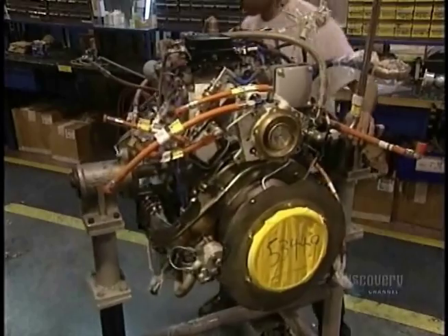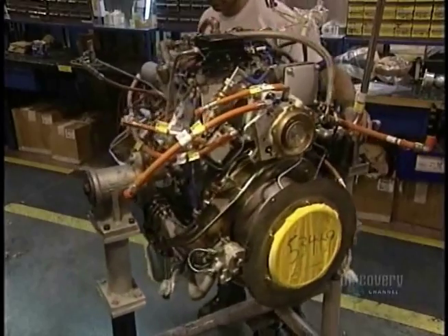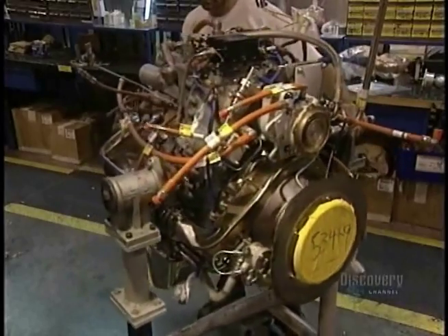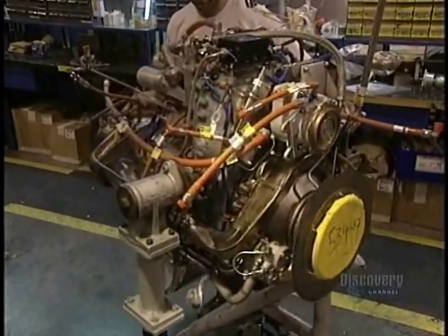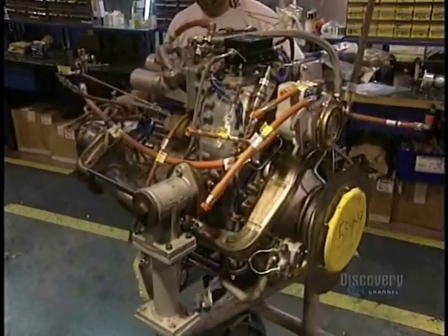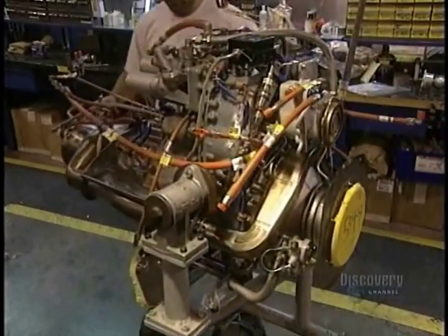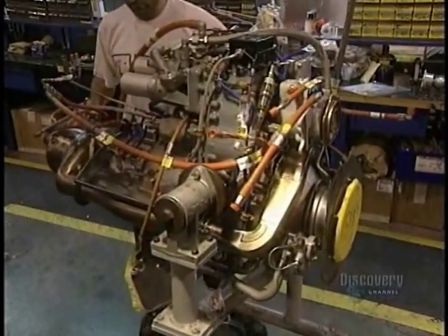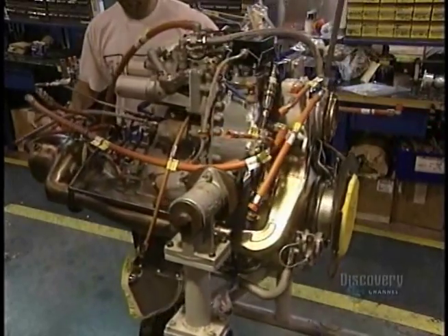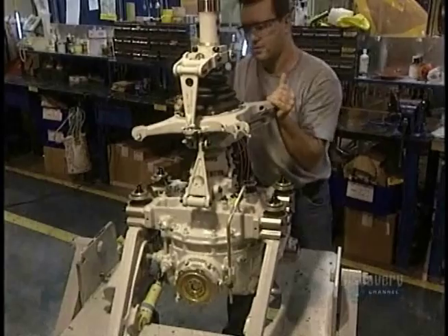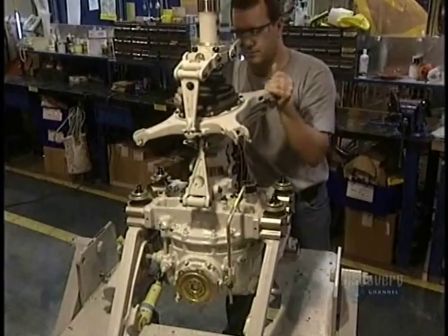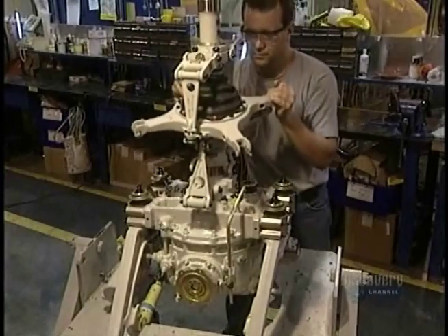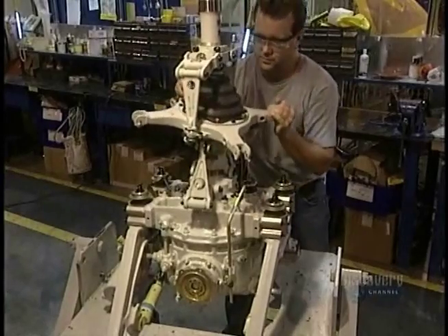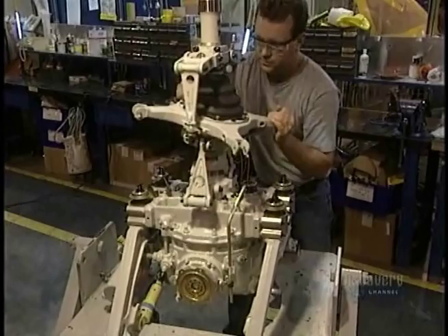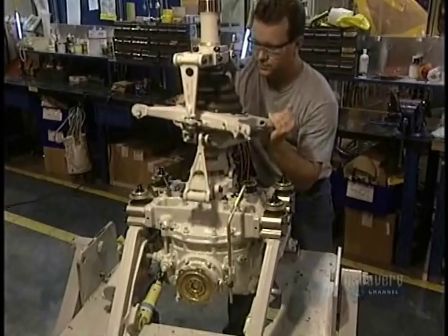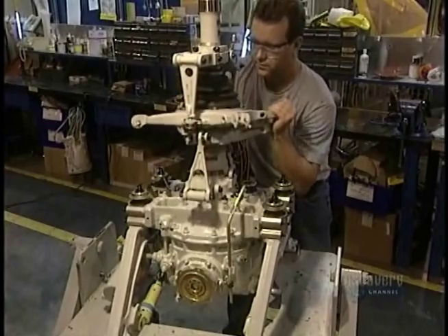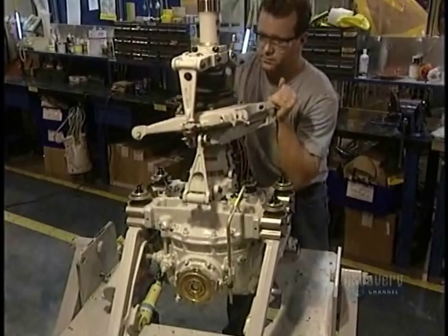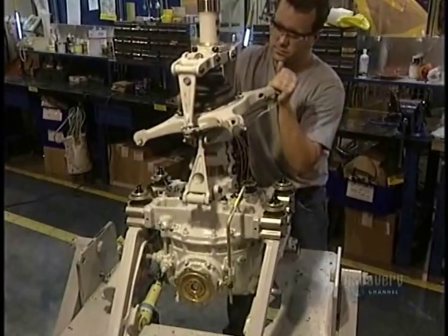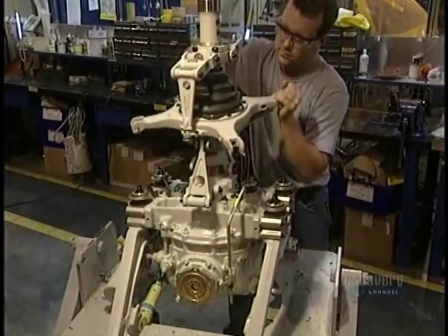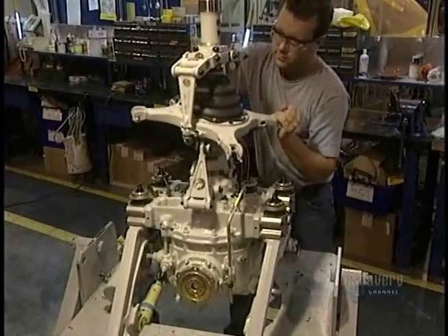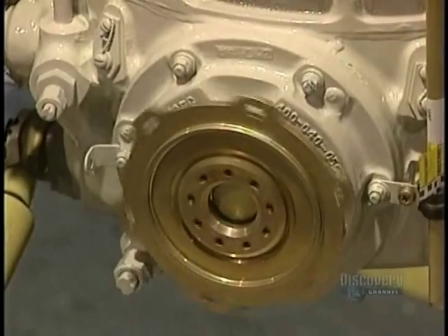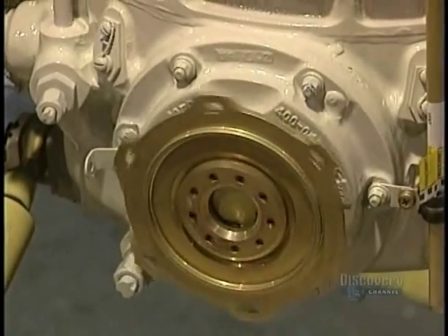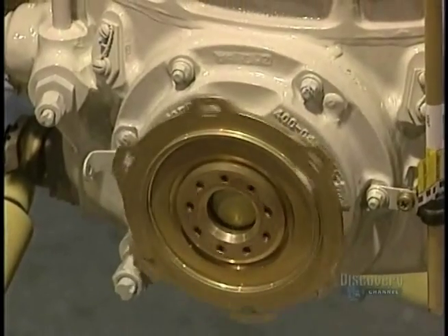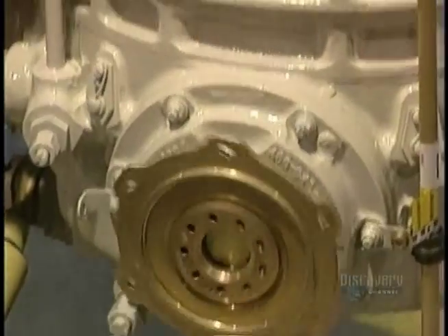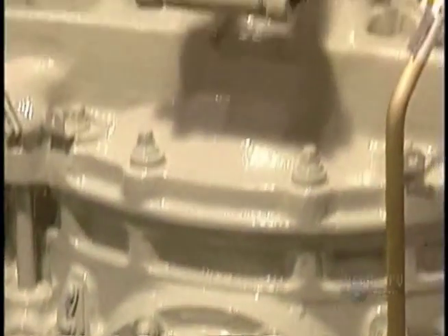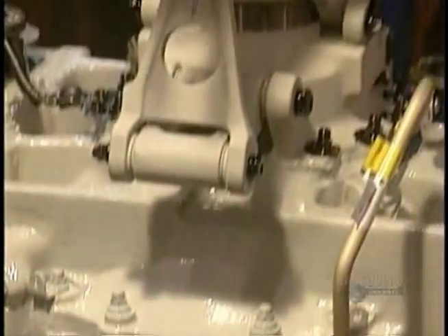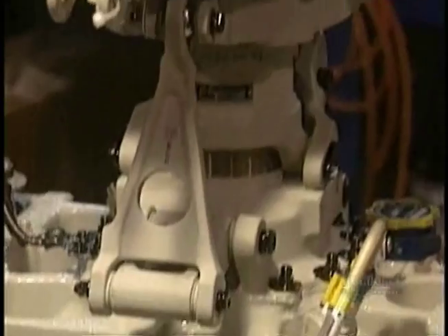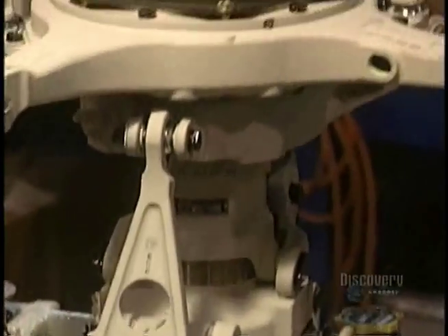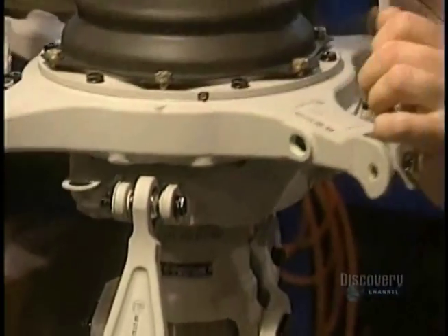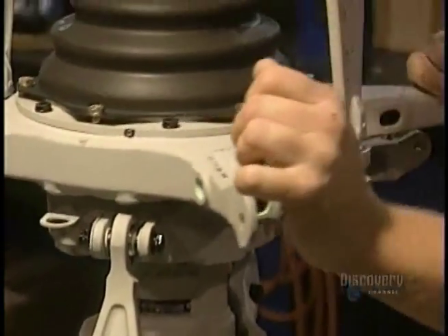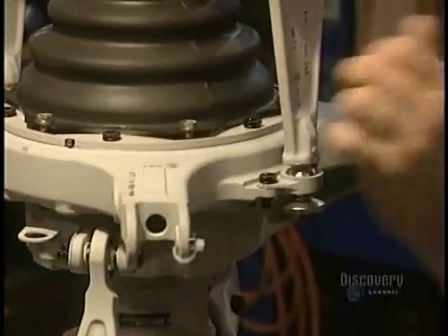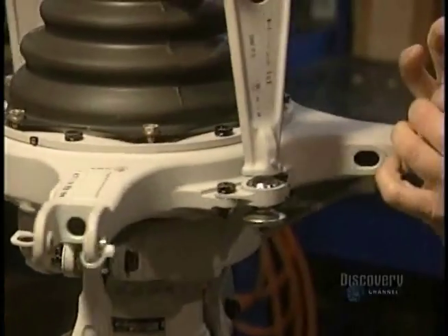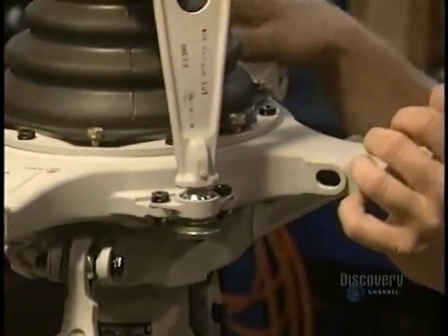The motor arrives. This one weighs 120 kilos and has to be carefully handled. Among the other parts to be installed is the circular plate on which the blades will be attached.